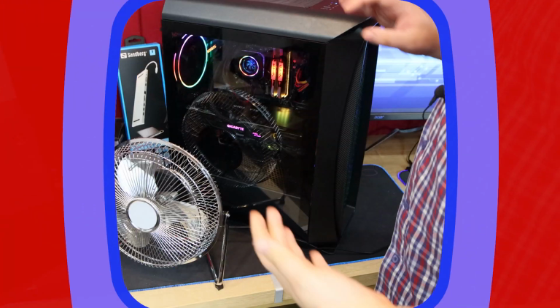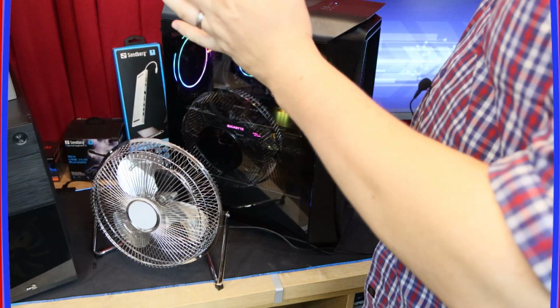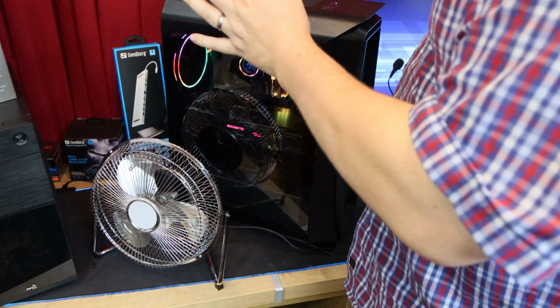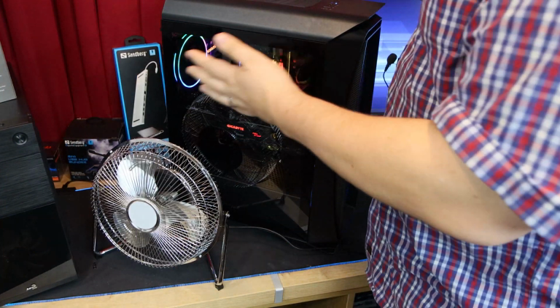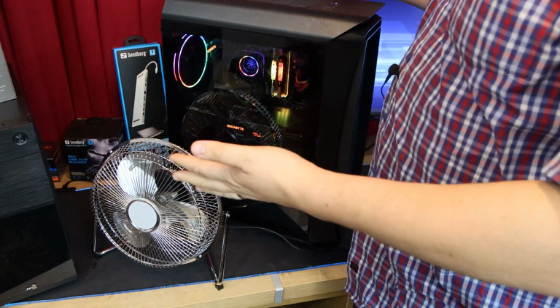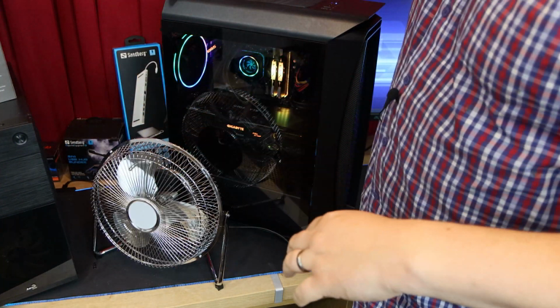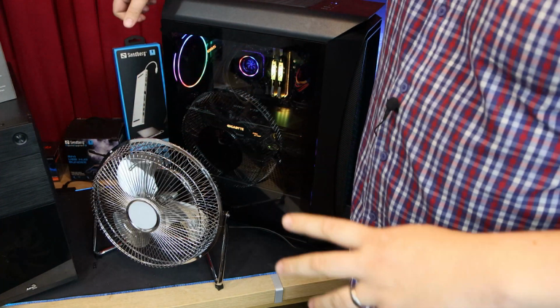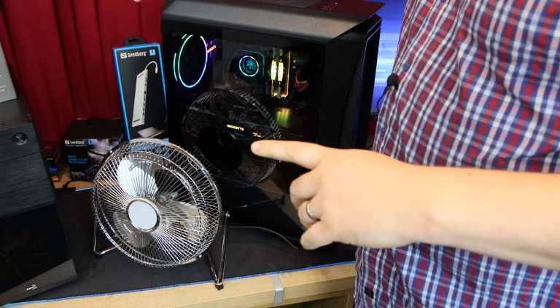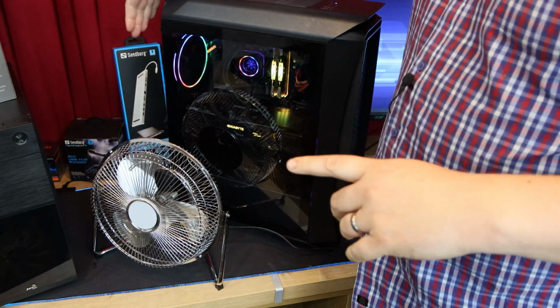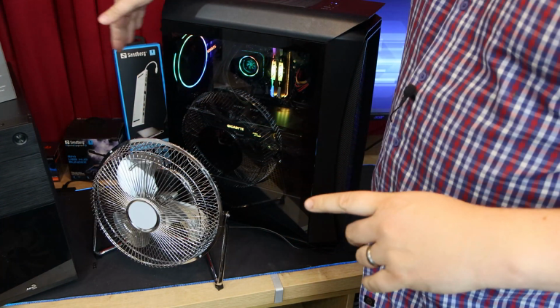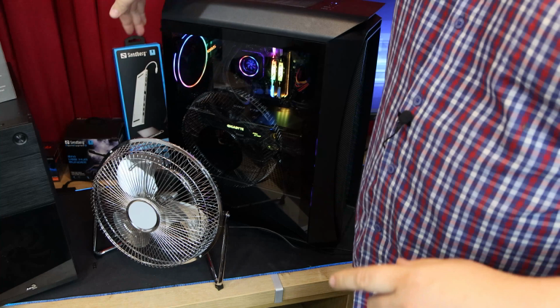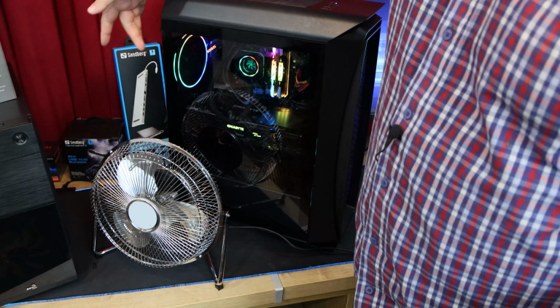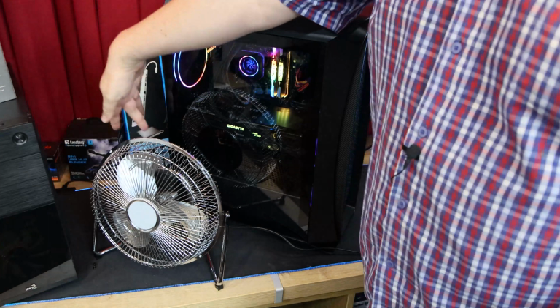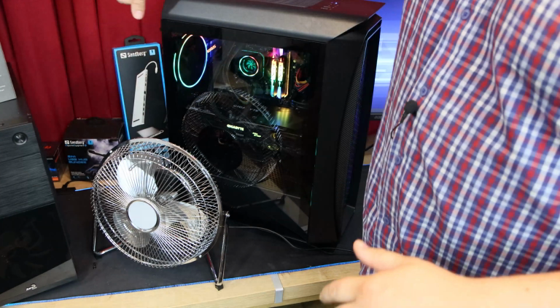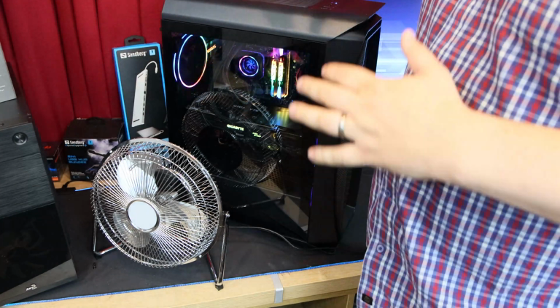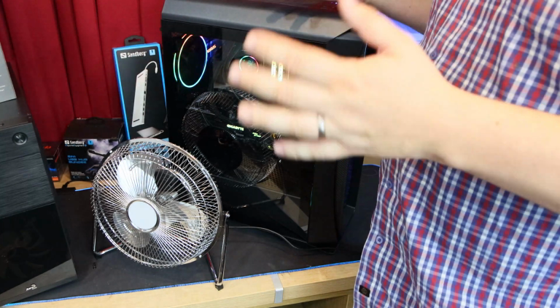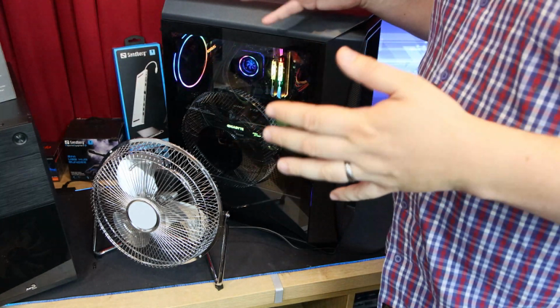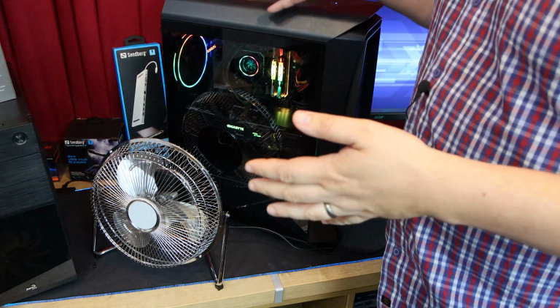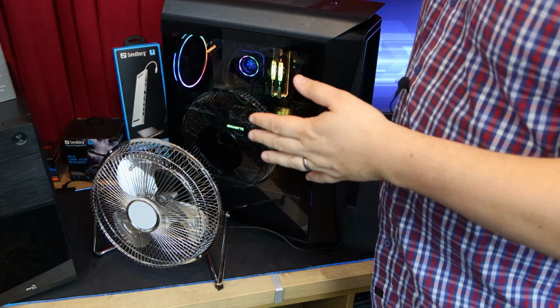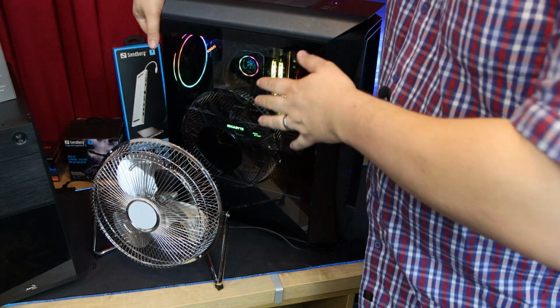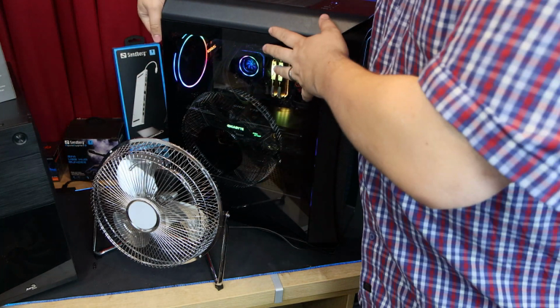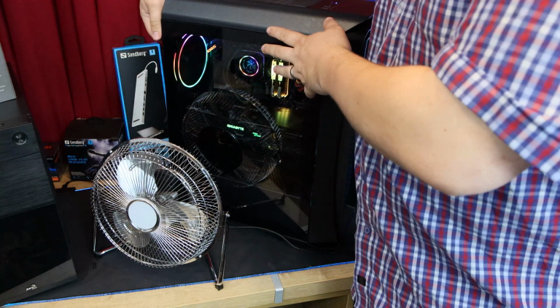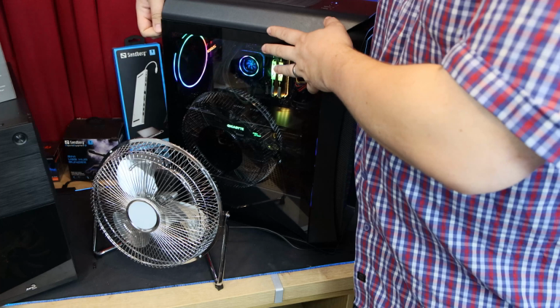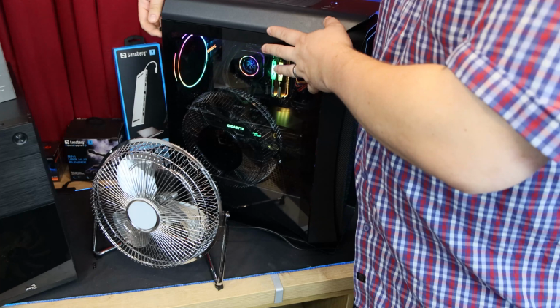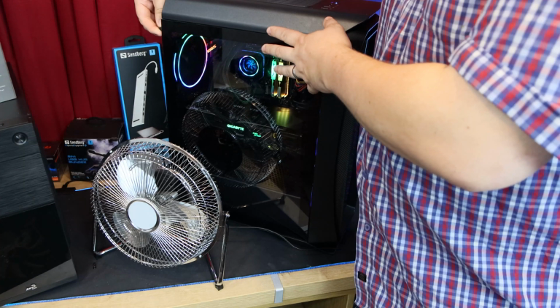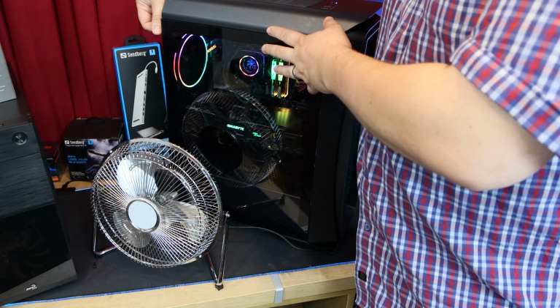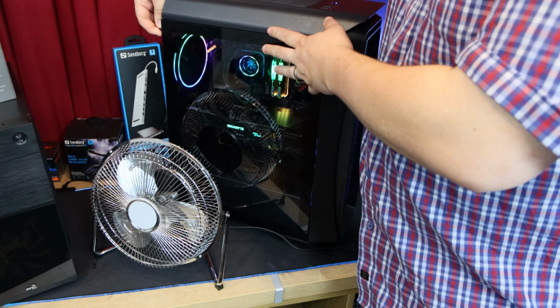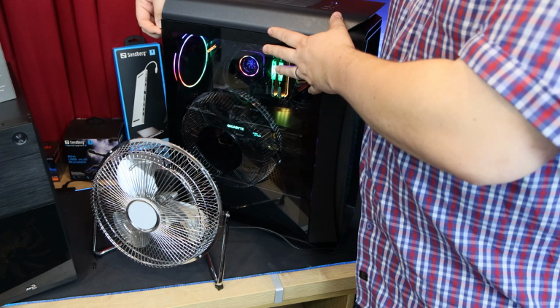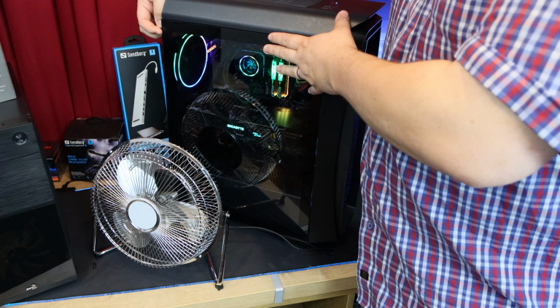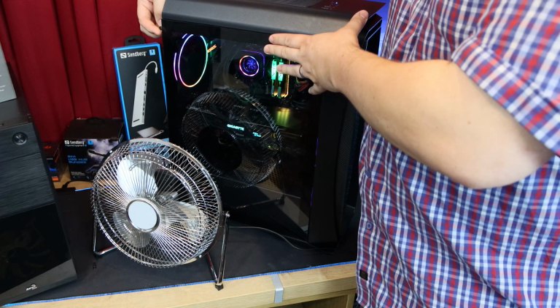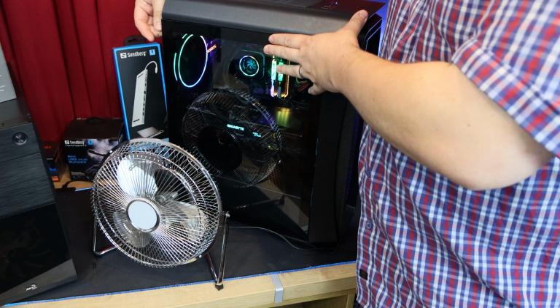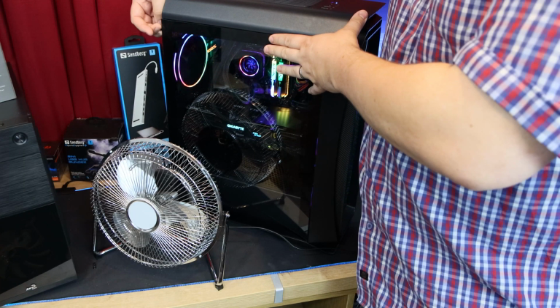So what we do is just take the side off. To do that, it's usually two screws — usually one near the top, one at the bottom. Every case is slightly different, but in most cases it's usually two thumb screws or two screws that you have to undo with a Phillips head screwdriver.